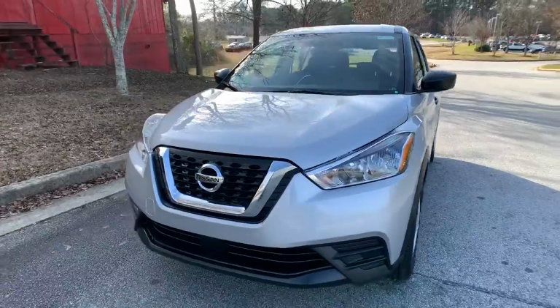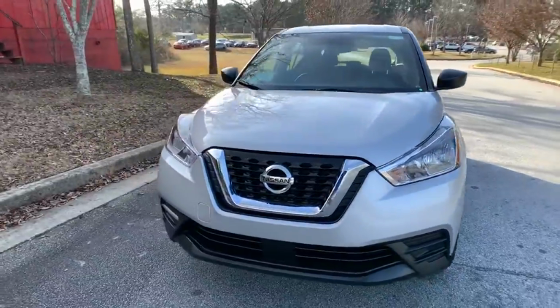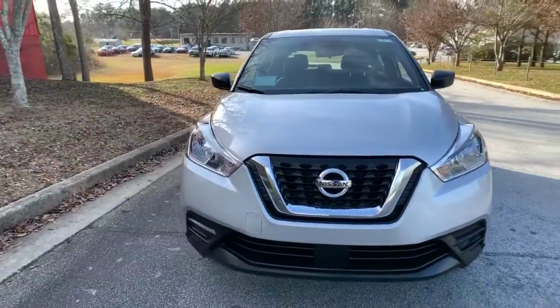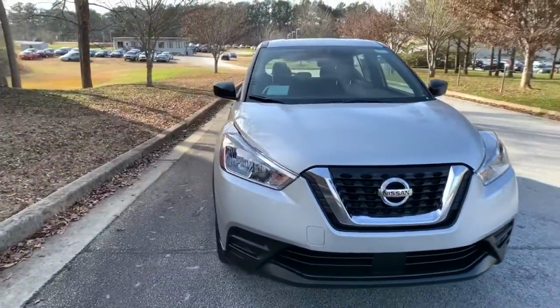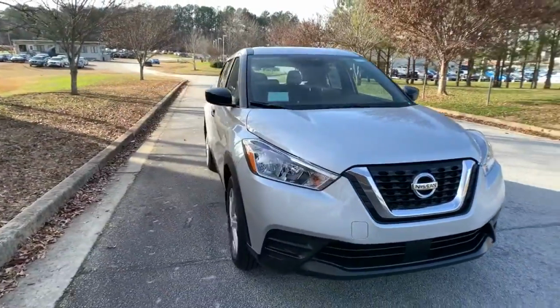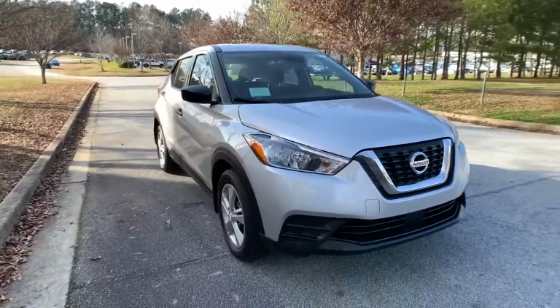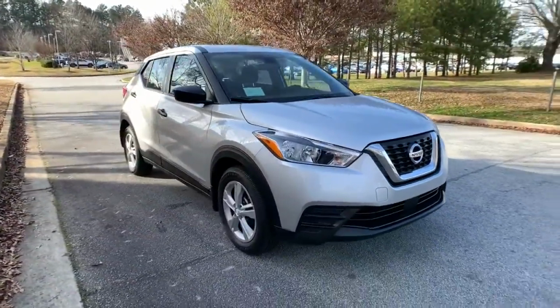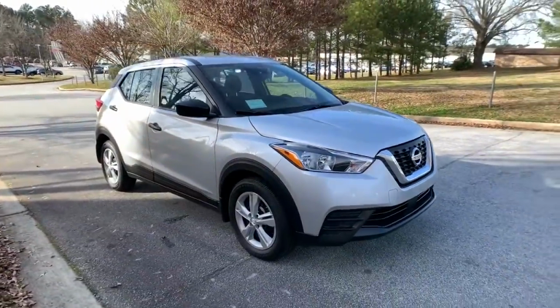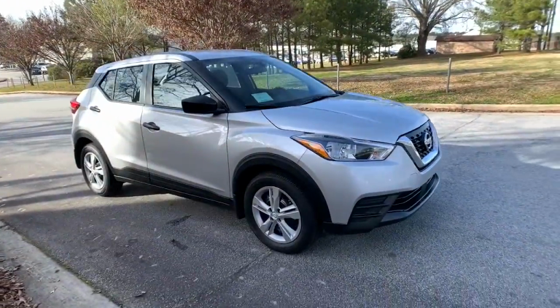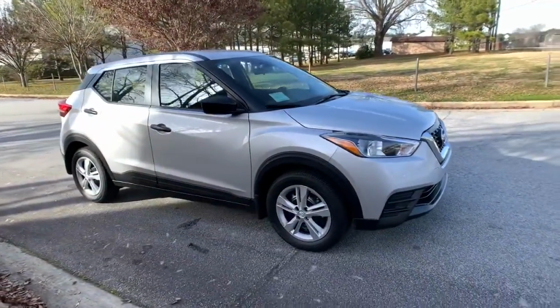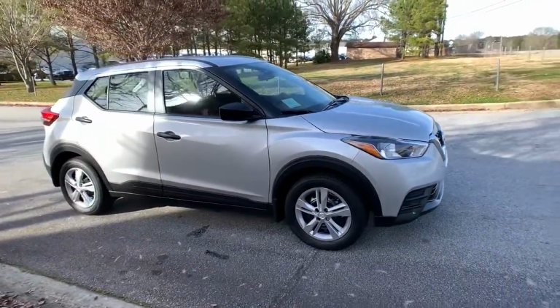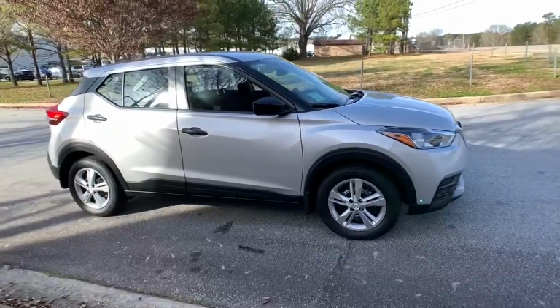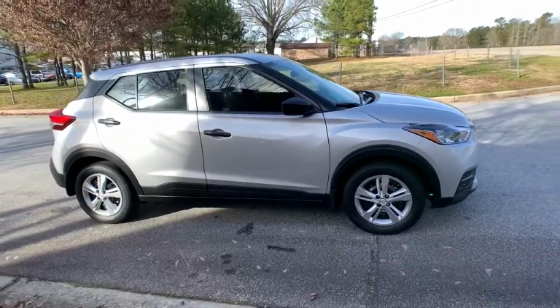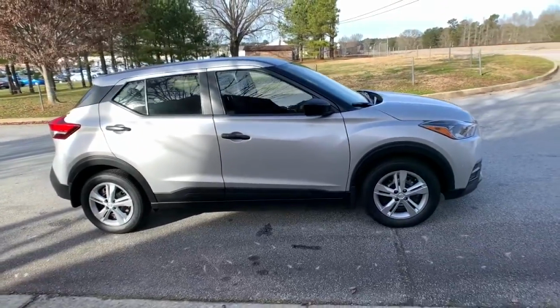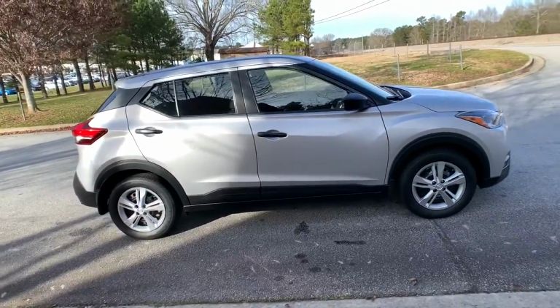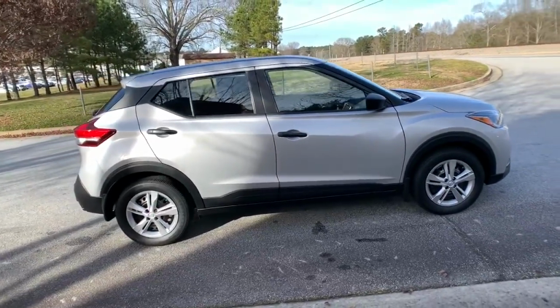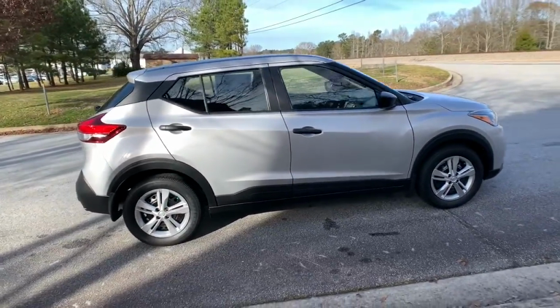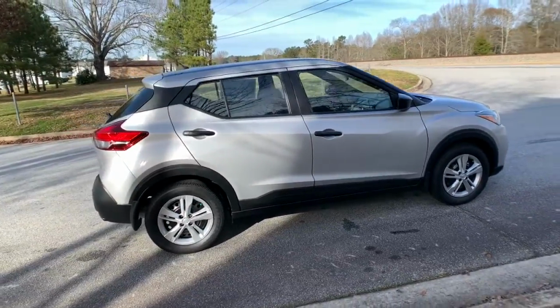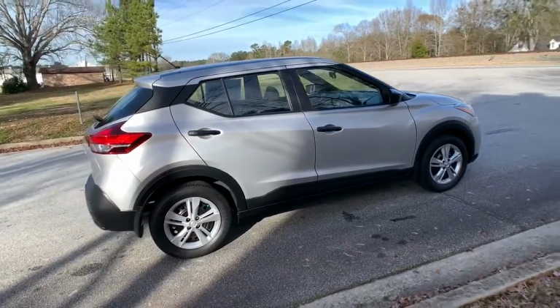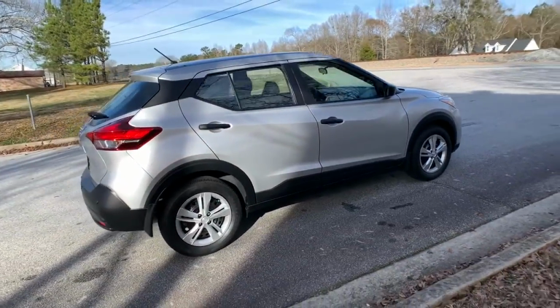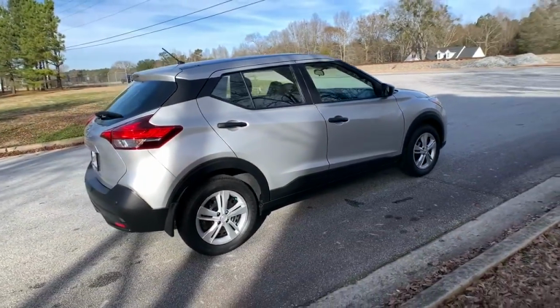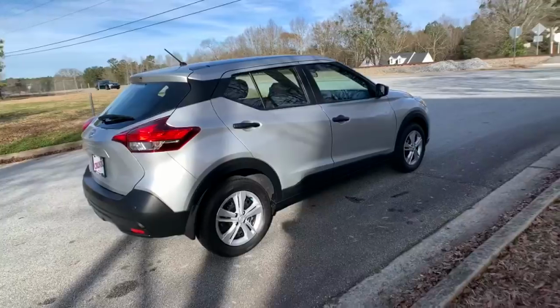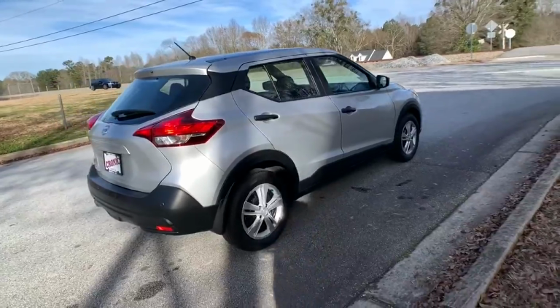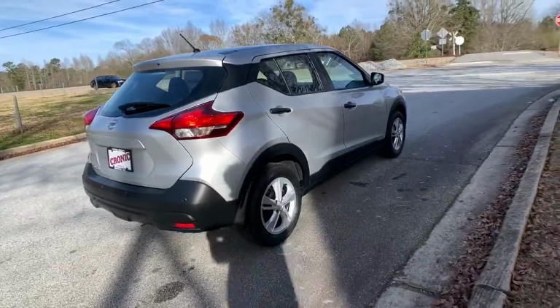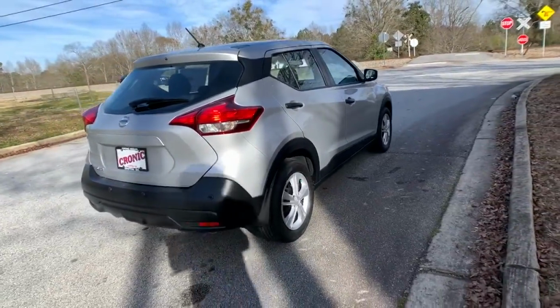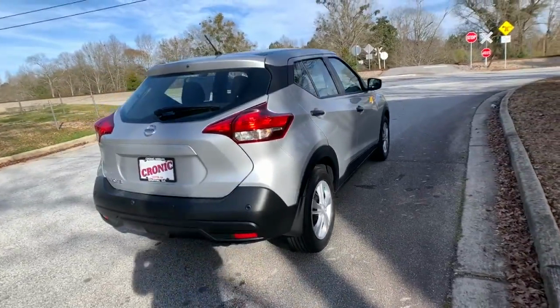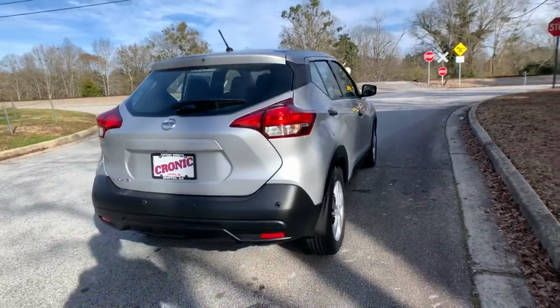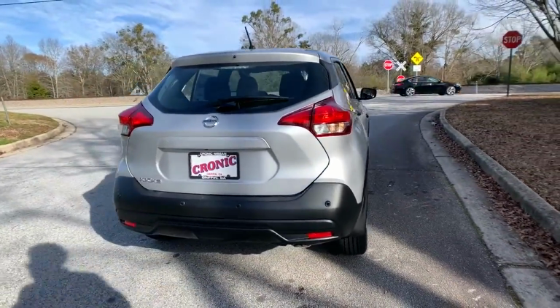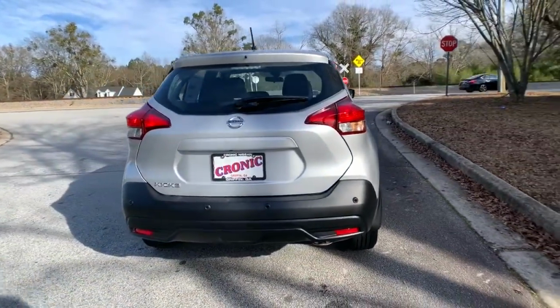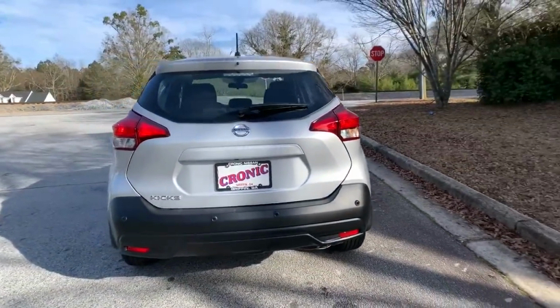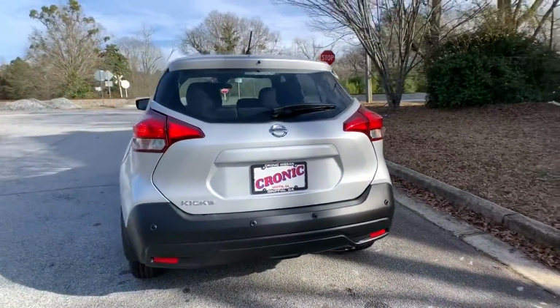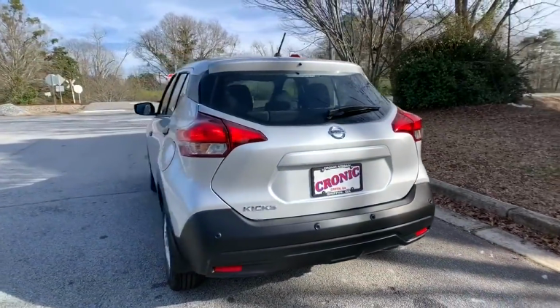Enjoy the view of this 2020 Nissan Kicks. This Nissan Kicks packs a lot of fun into an efficient, compact package. Enjoy the benefit of its spacious interior, comfortable ride, ample cargo space, and touchscreen infotainment.